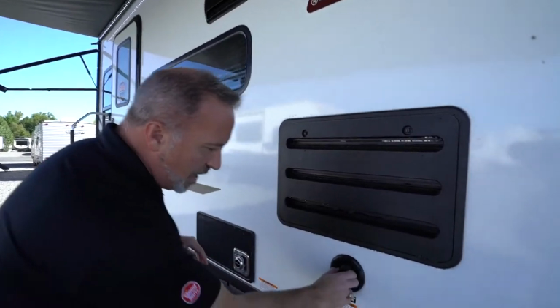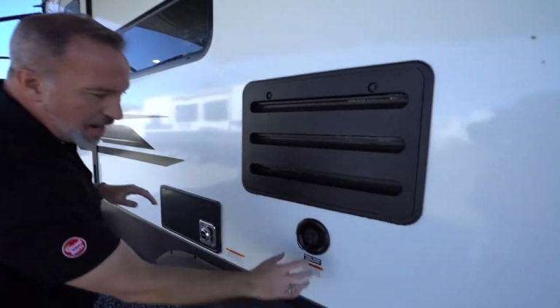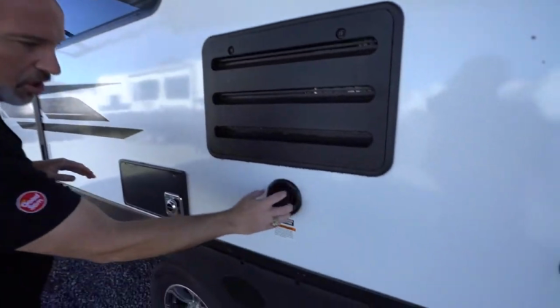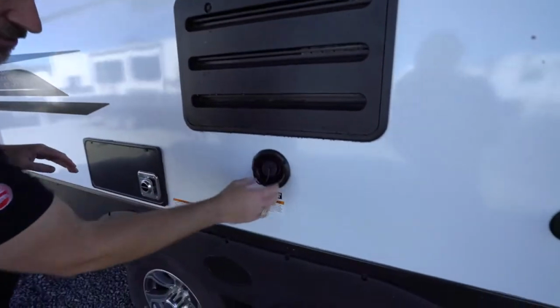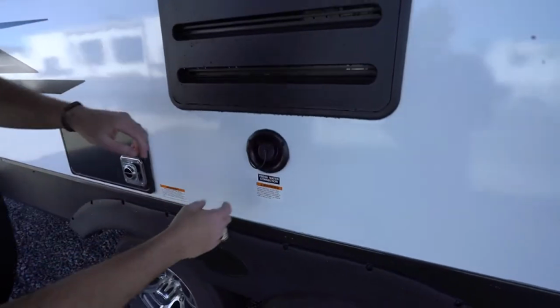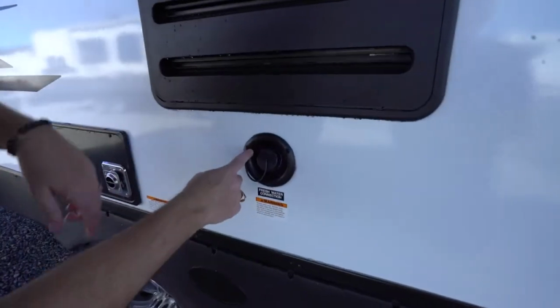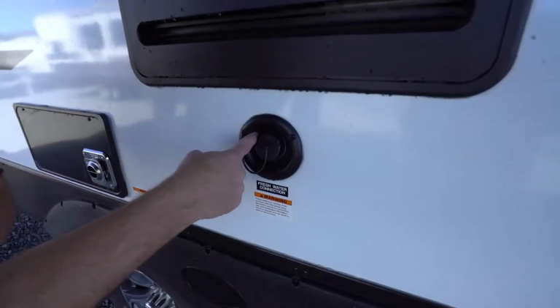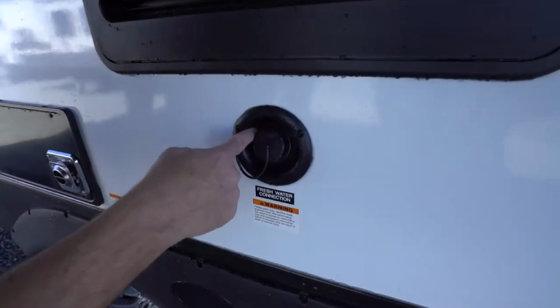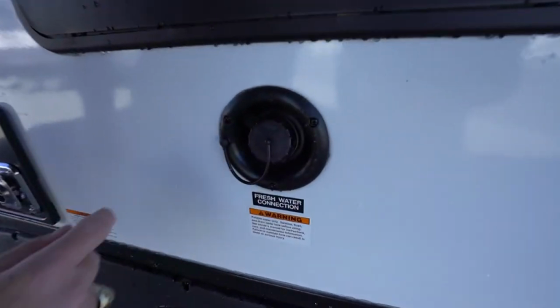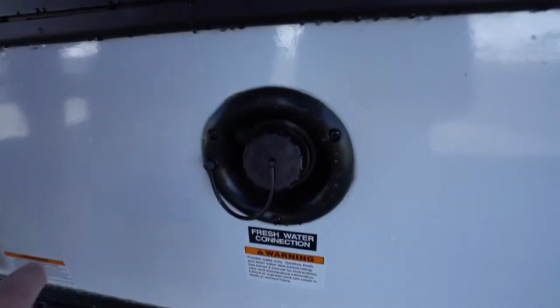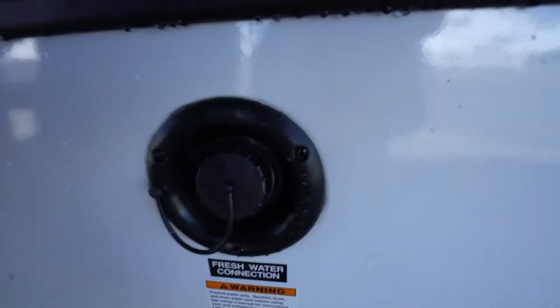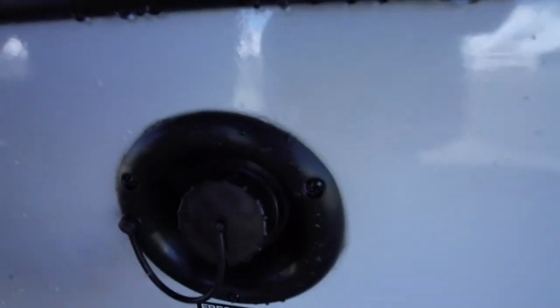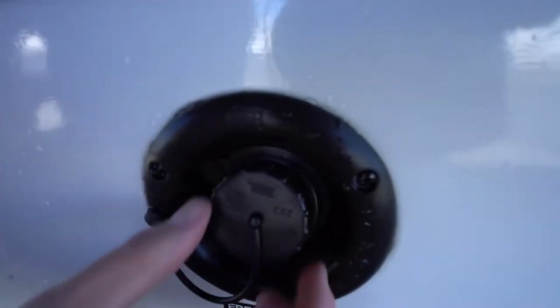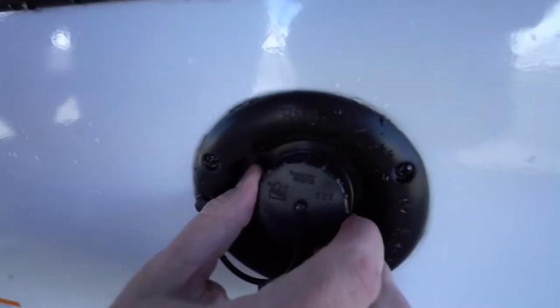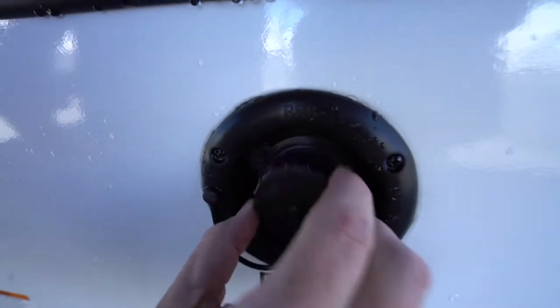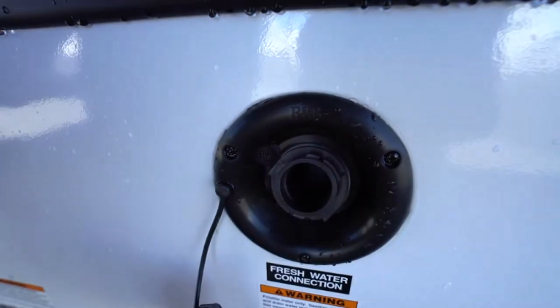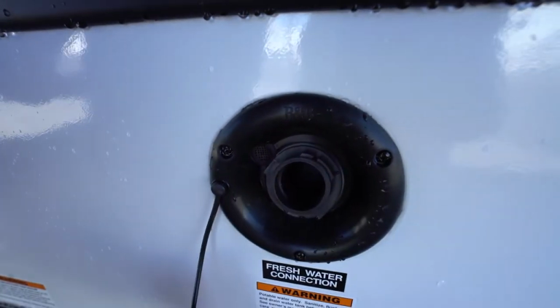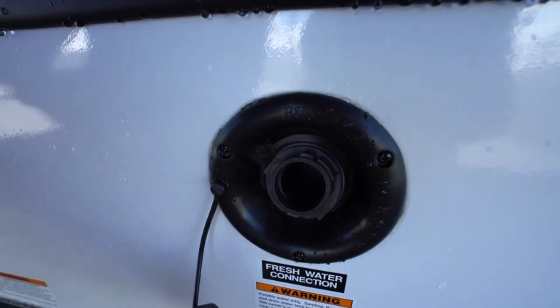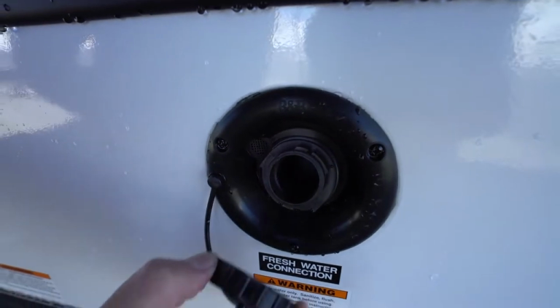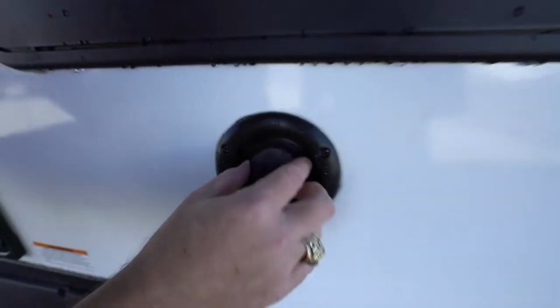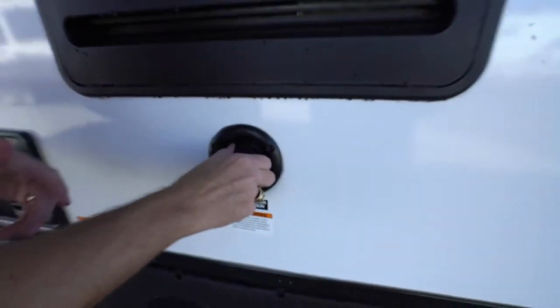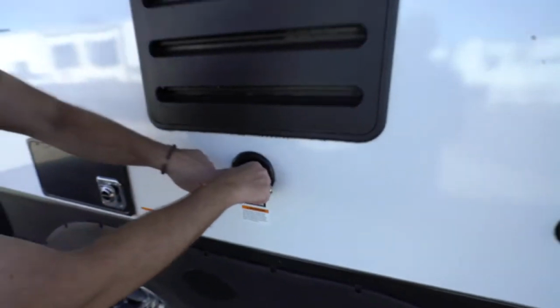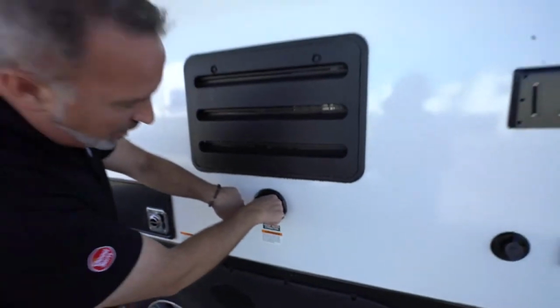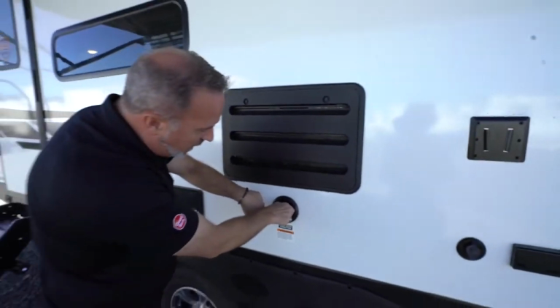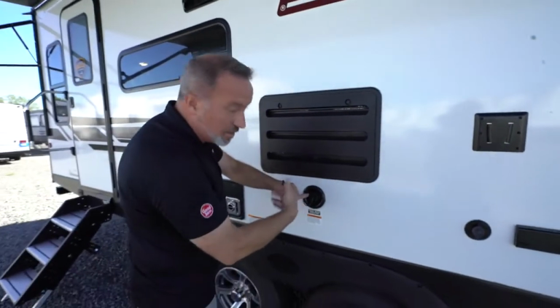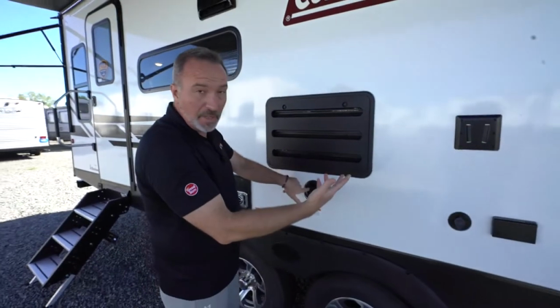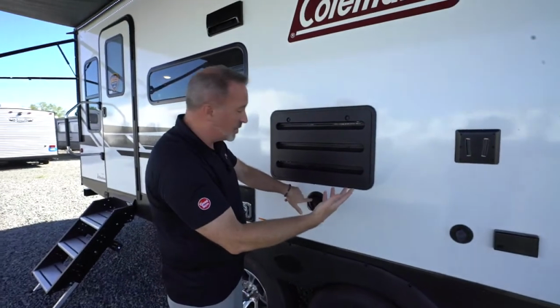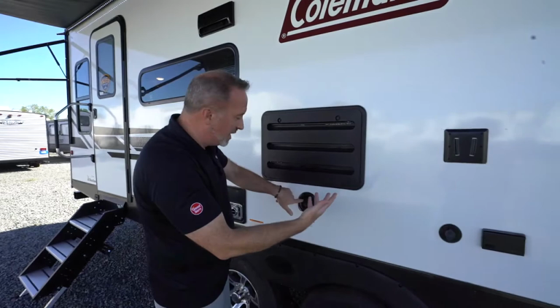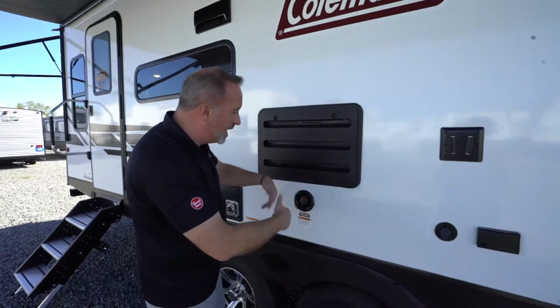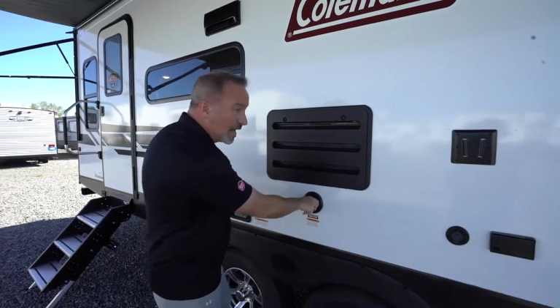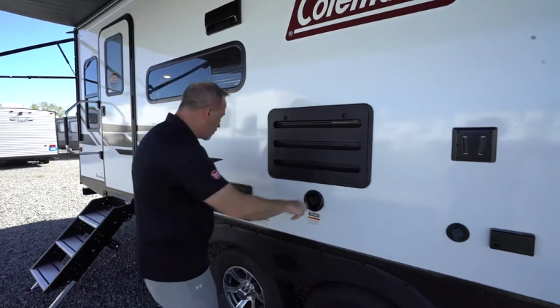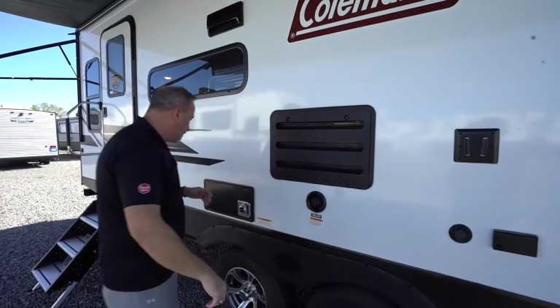If you have a large nozzle with a little valve, that is your fresh water connection or fresh tank fill. When you fill it up, if water starts spurting out to relieve pressure inside the tank, that's how you know it's way too full.